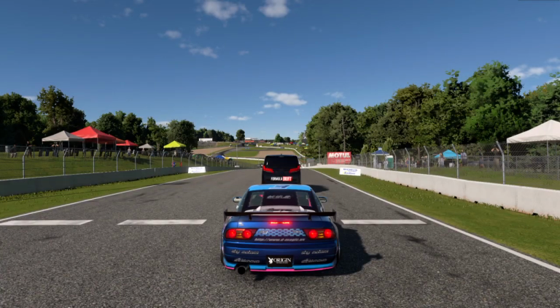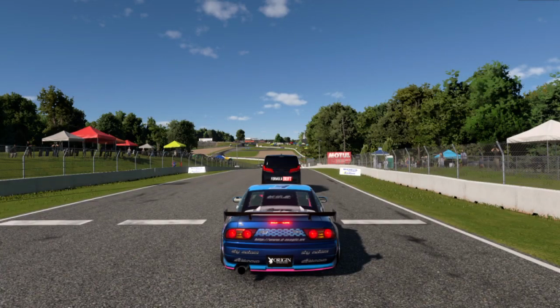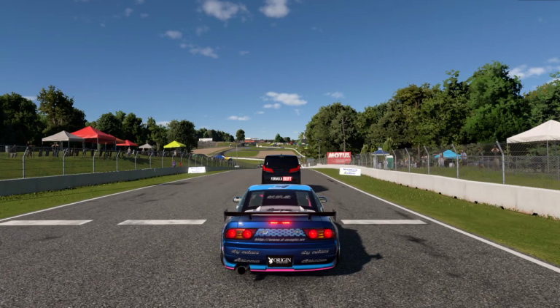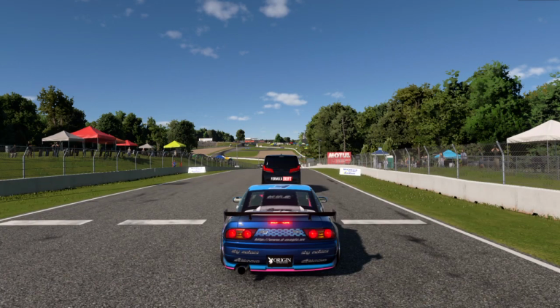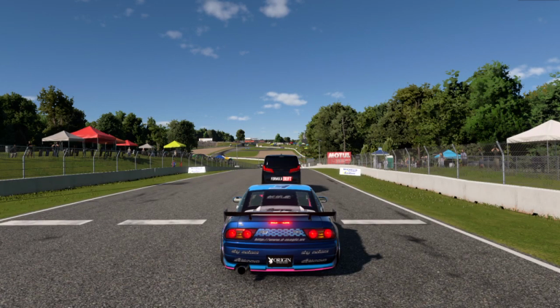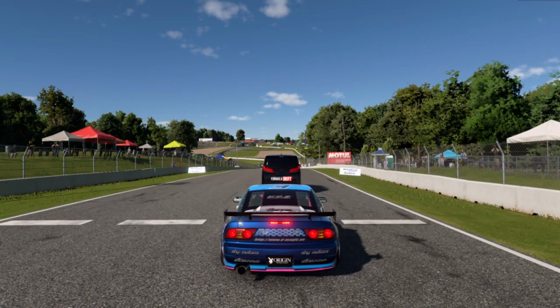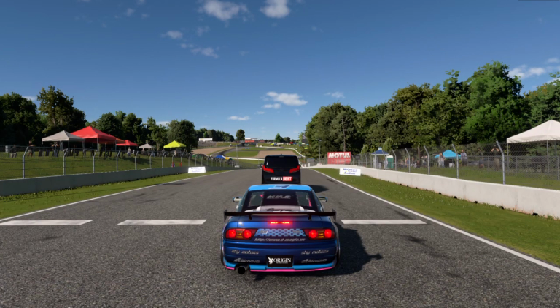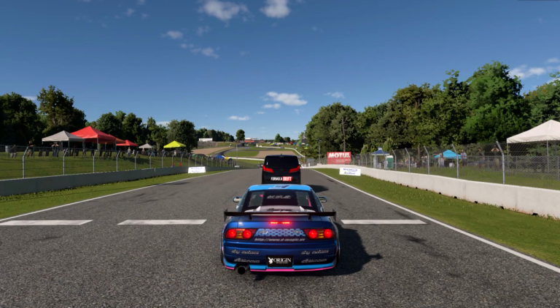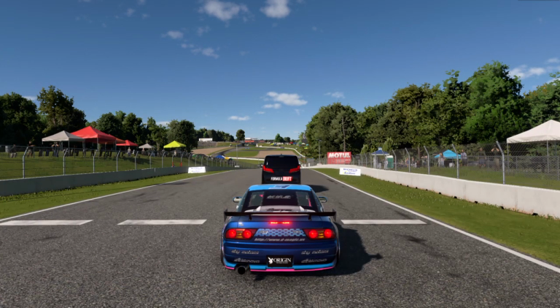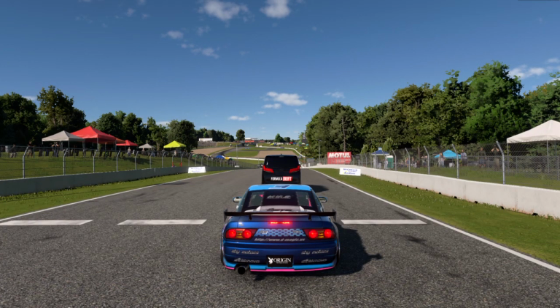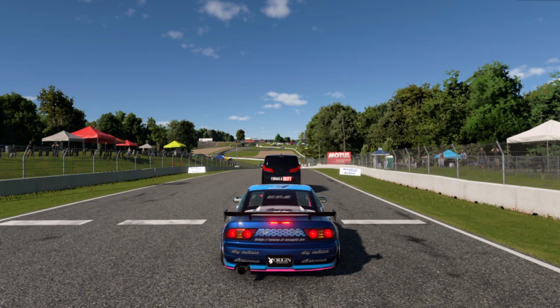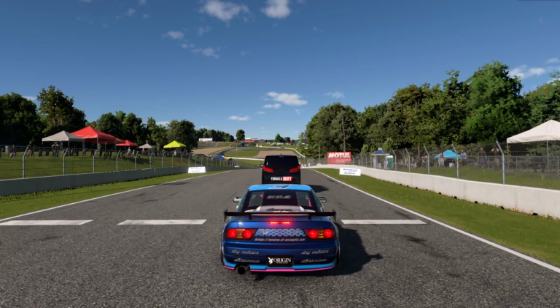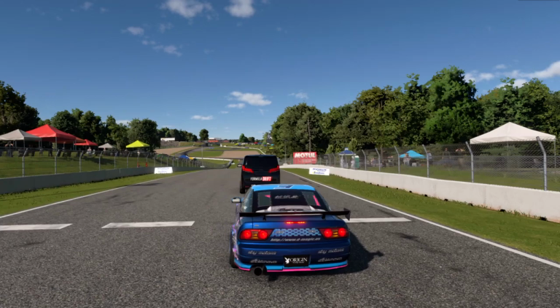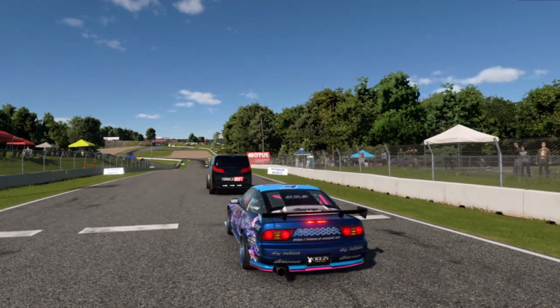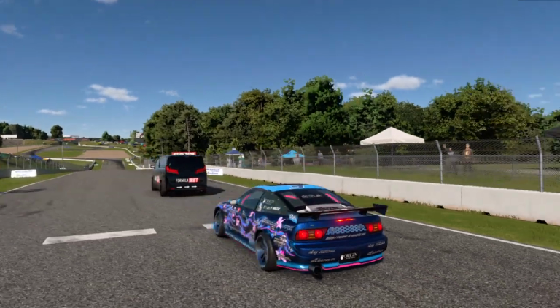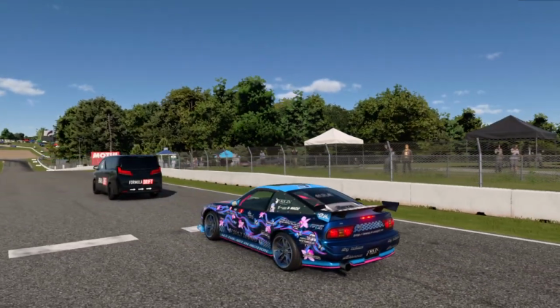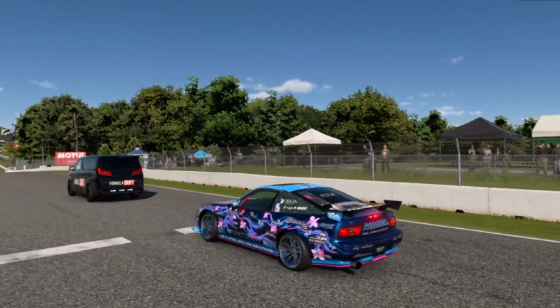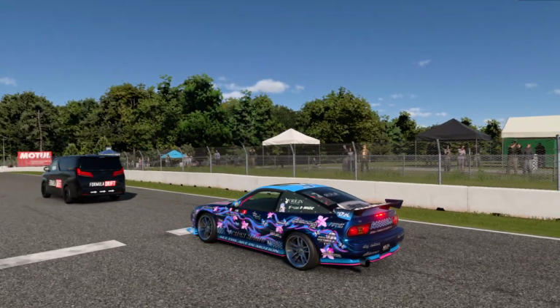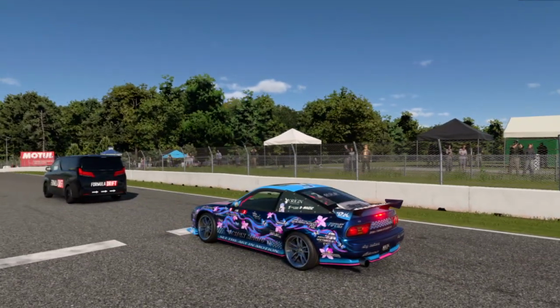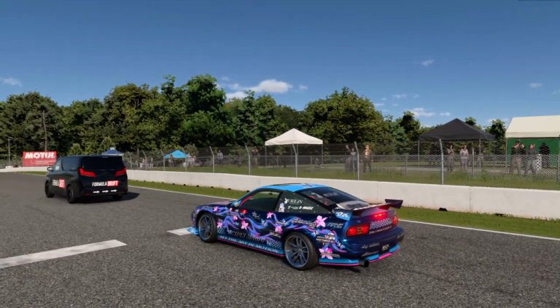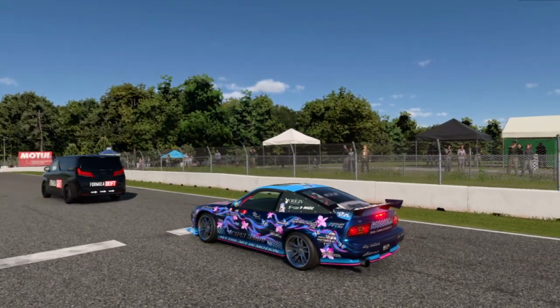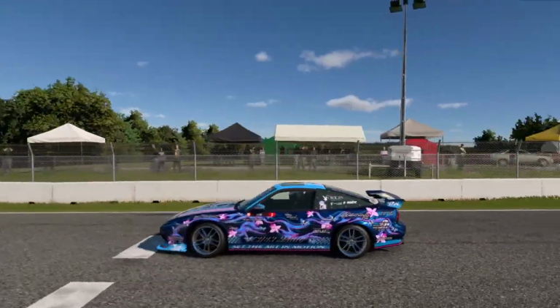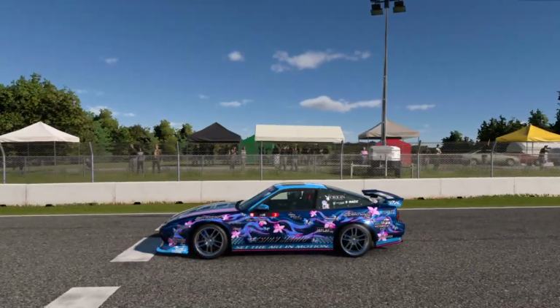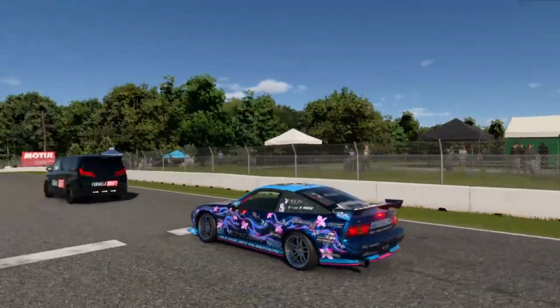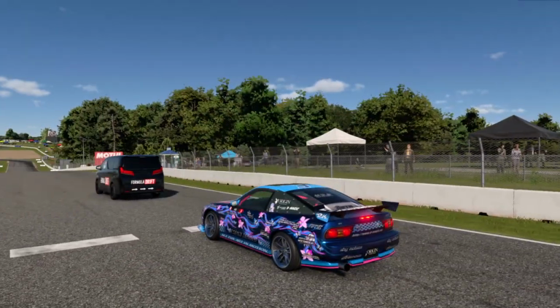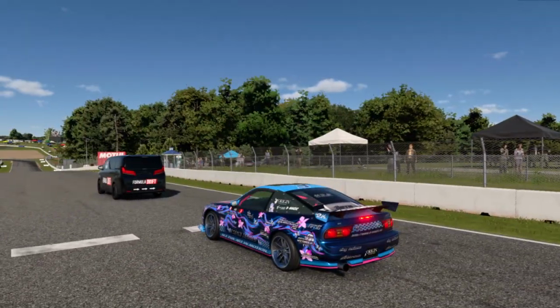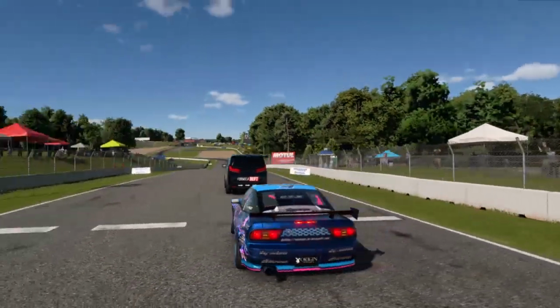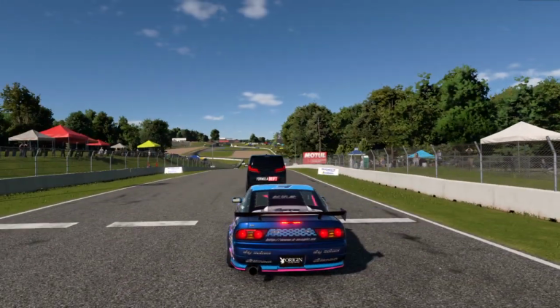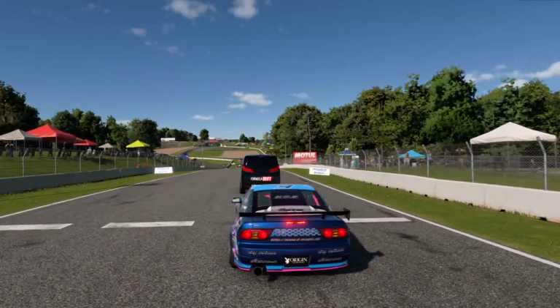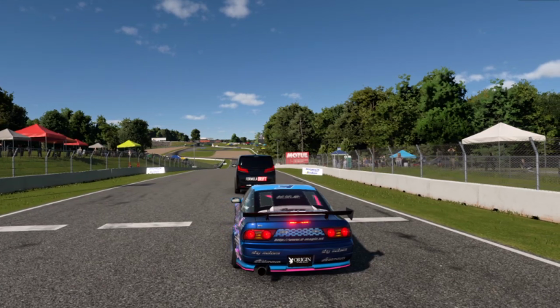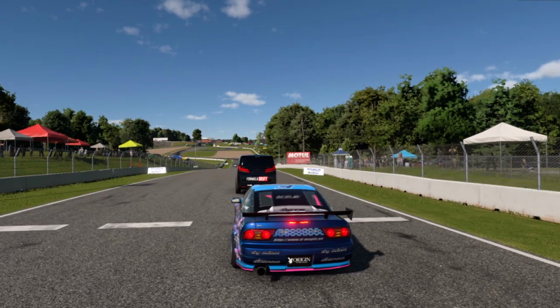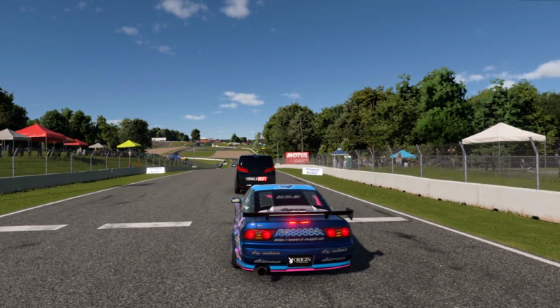Alright guys, this is a course breakdown for the Formula Drift X Emission event on a GP7. Lead driver starts on the middle right line, and the chase driver starts on the left middle right line.